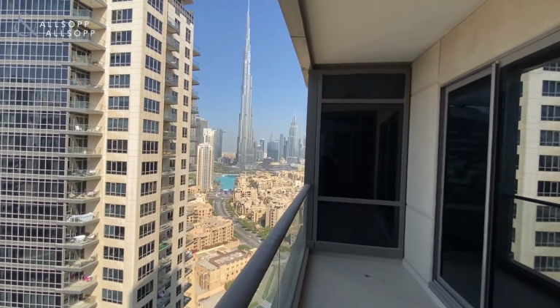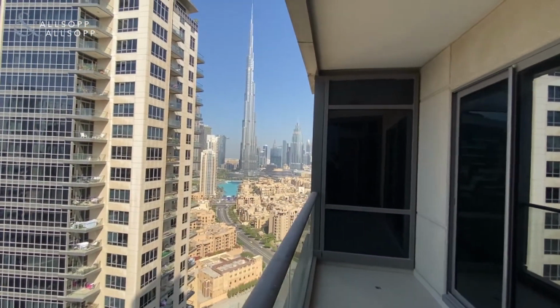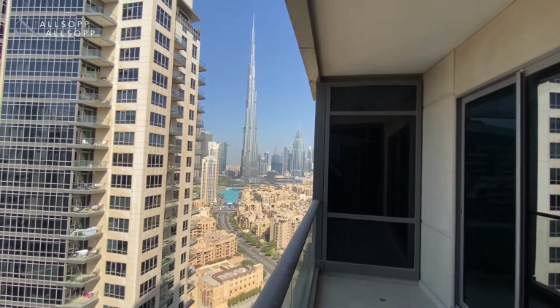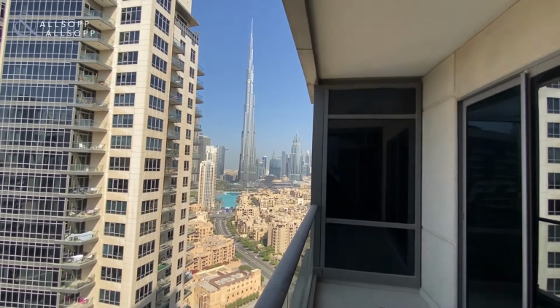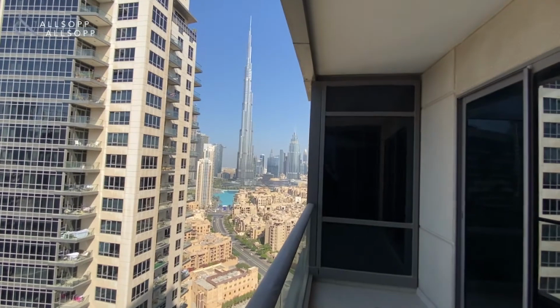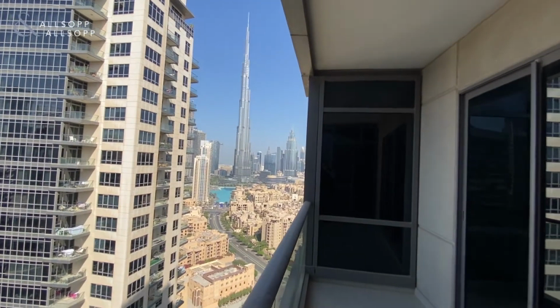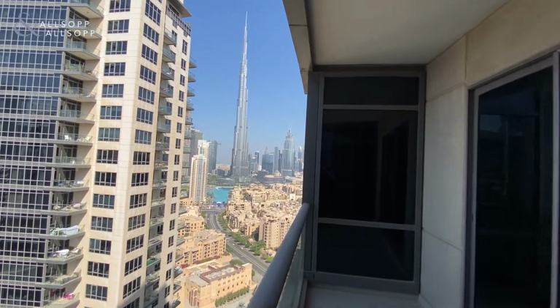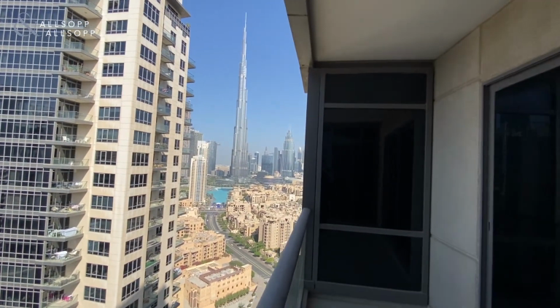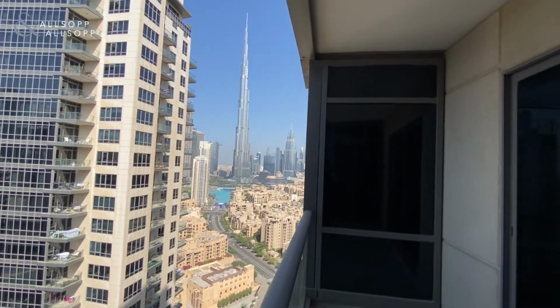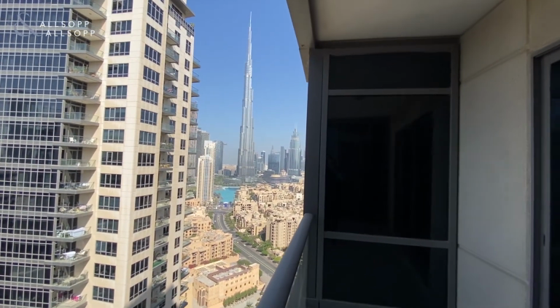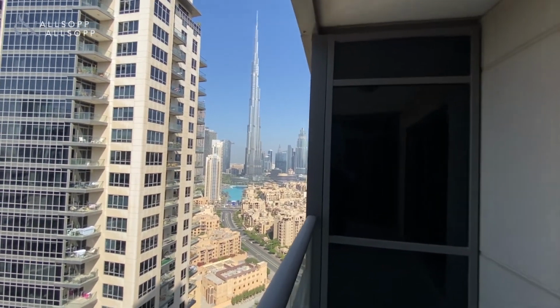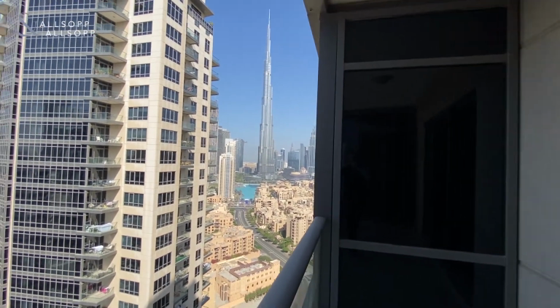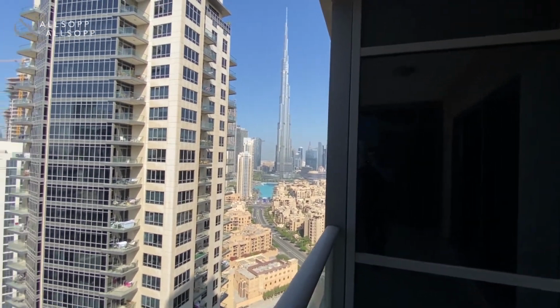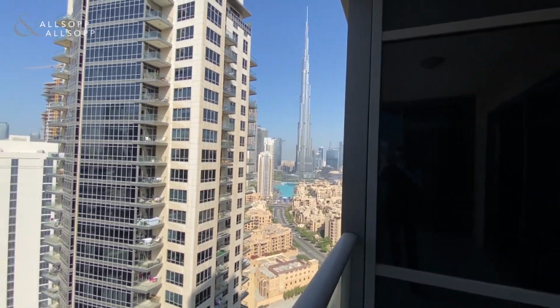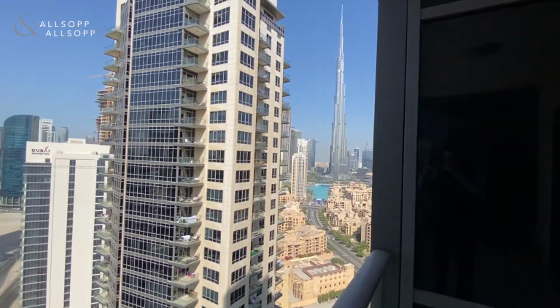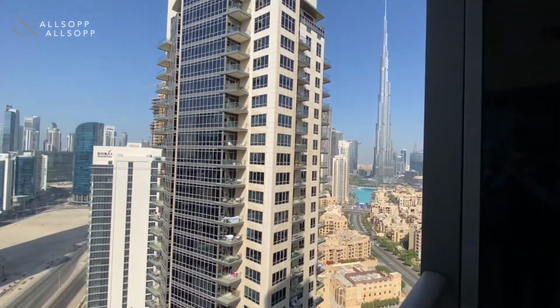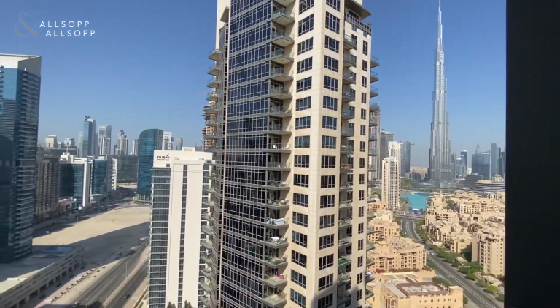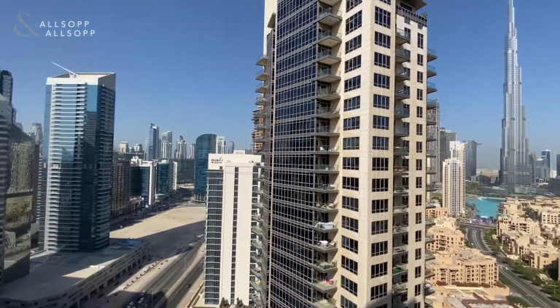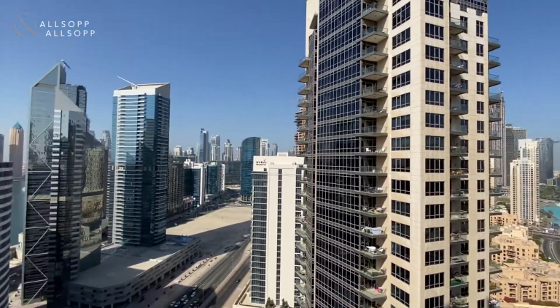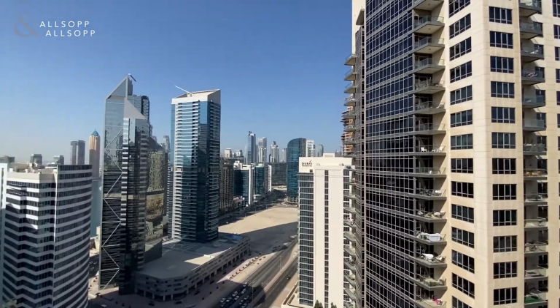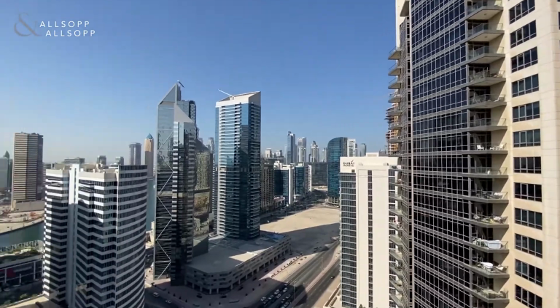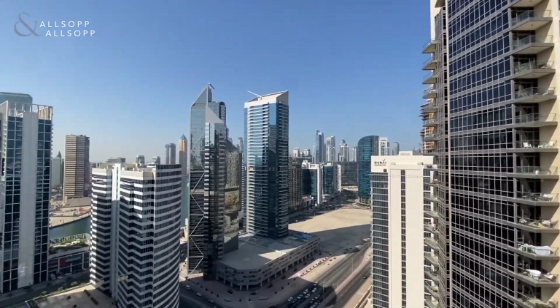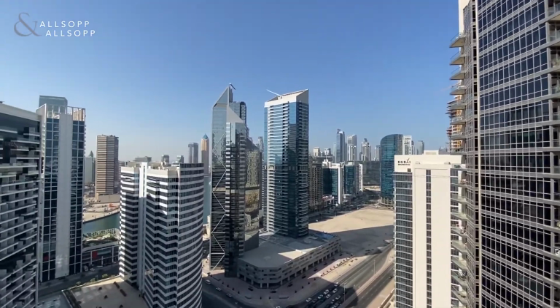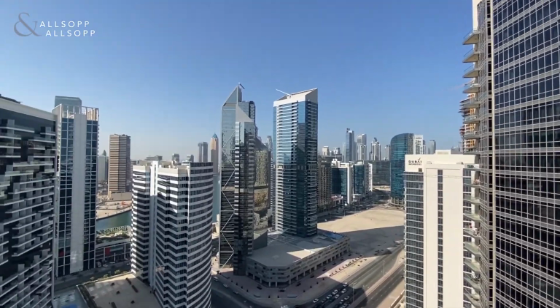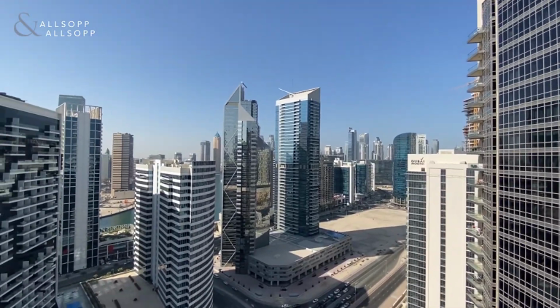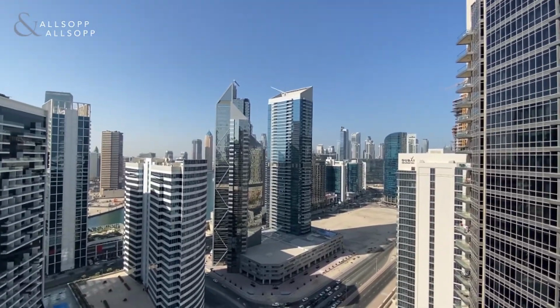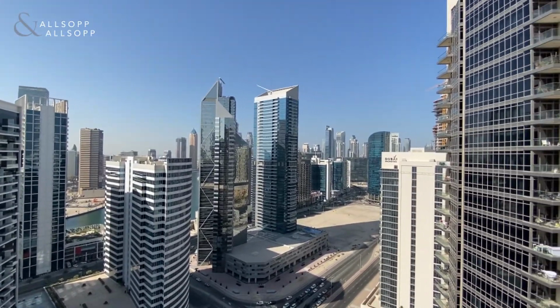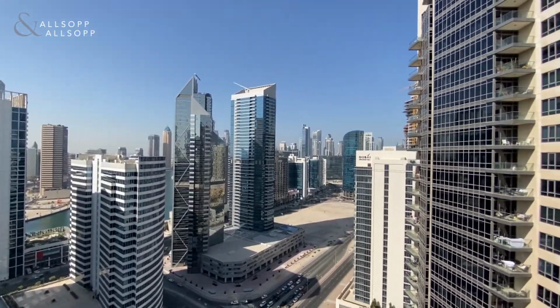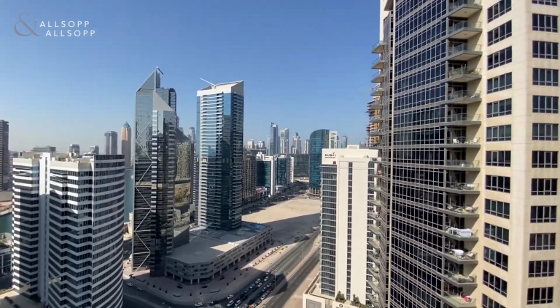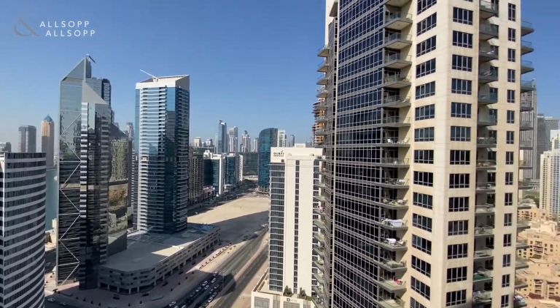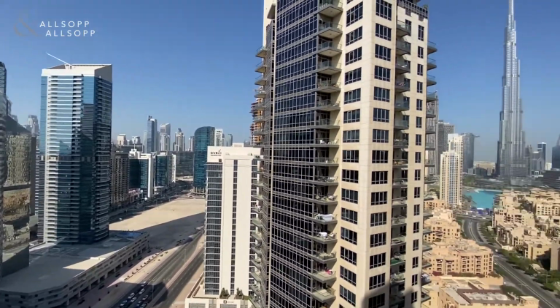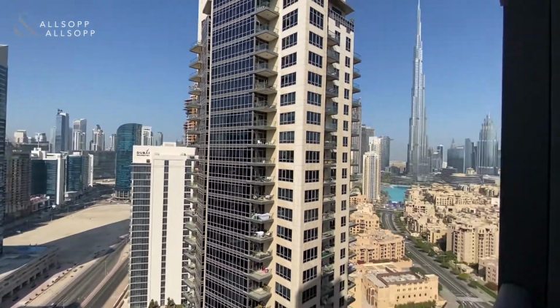Full Burj Khalifa view overlooking Old Town and also the fountain display as well. And again, views over Business Bay giving you plenty of natural daylight throughout the day.